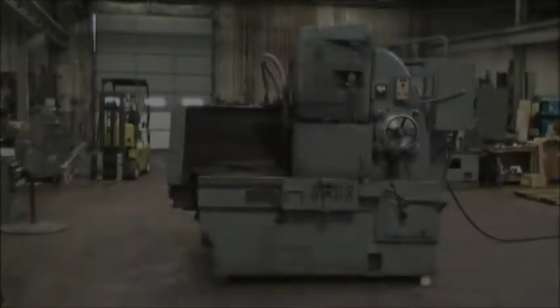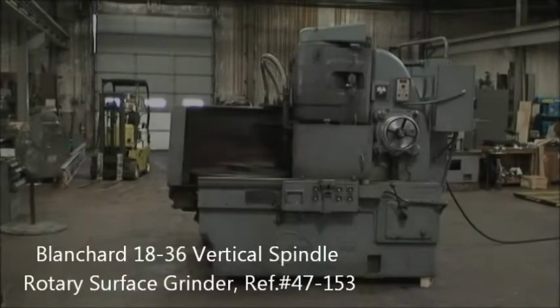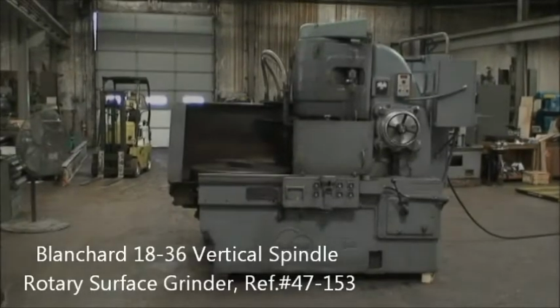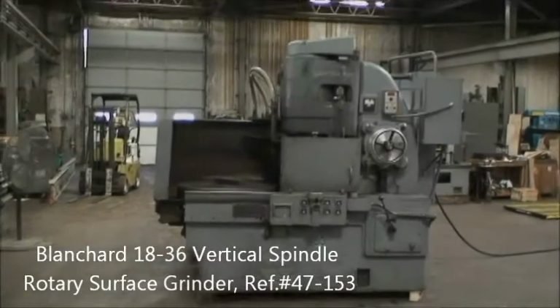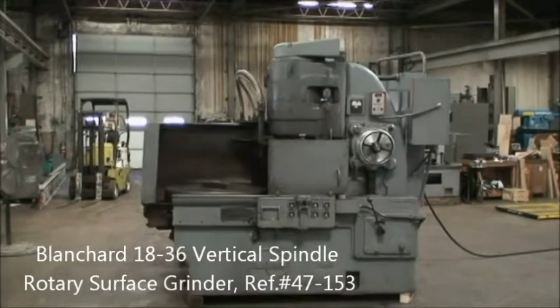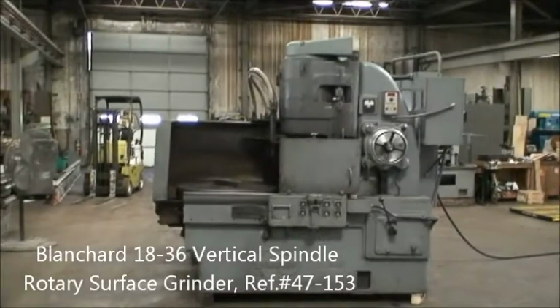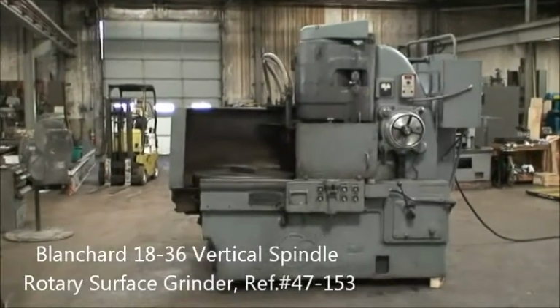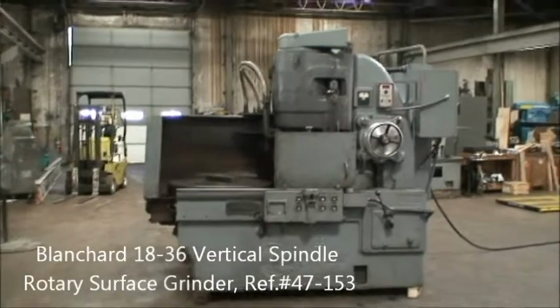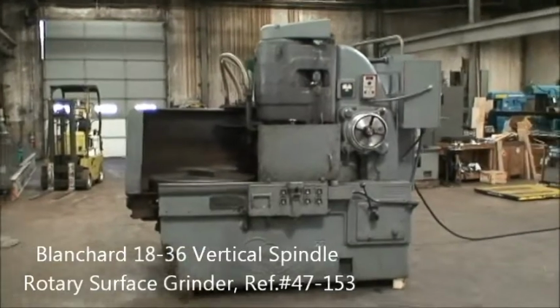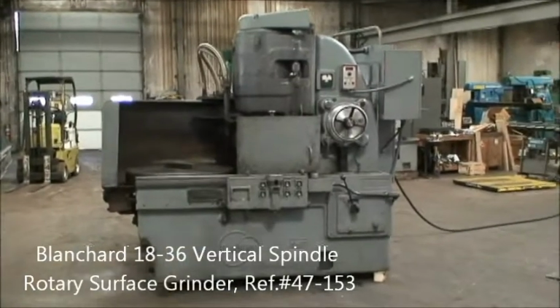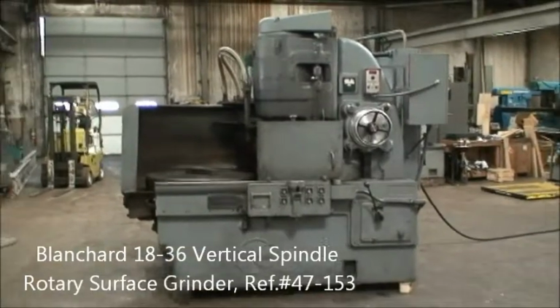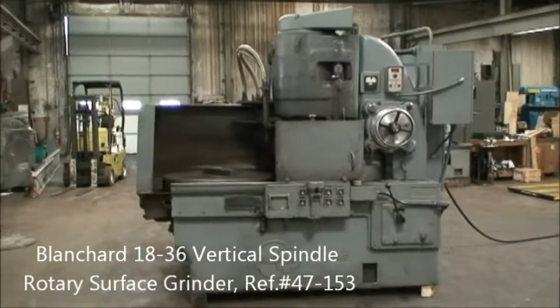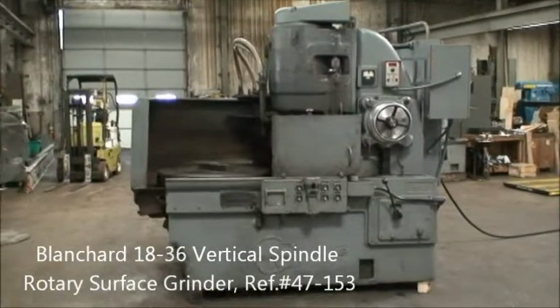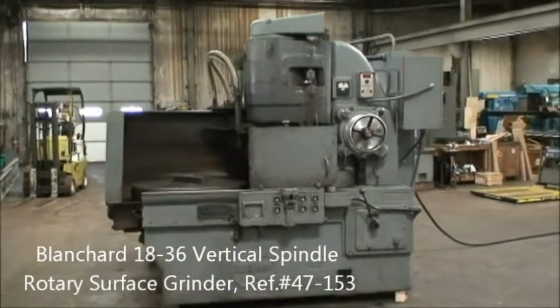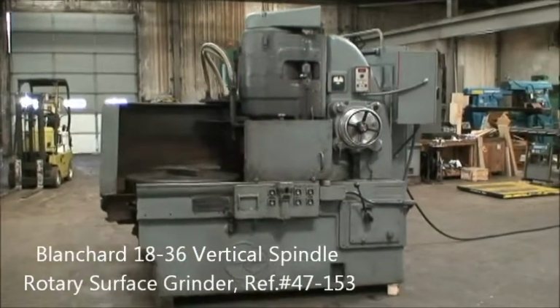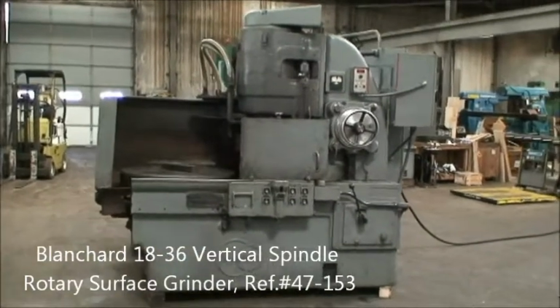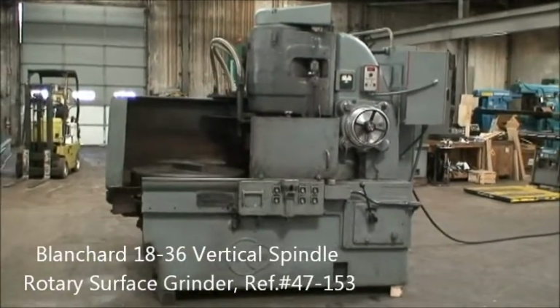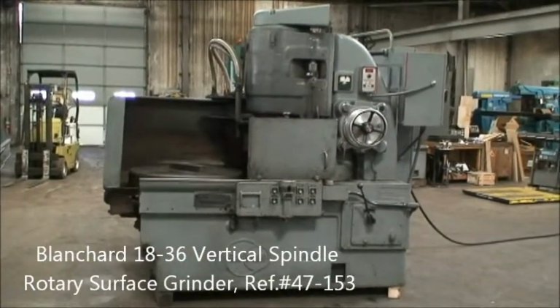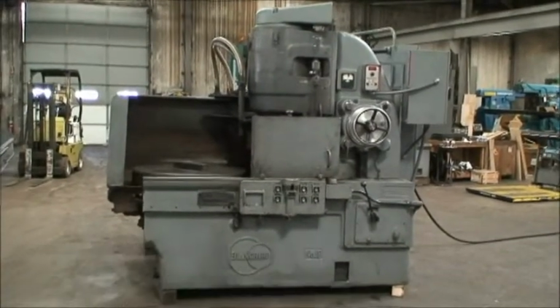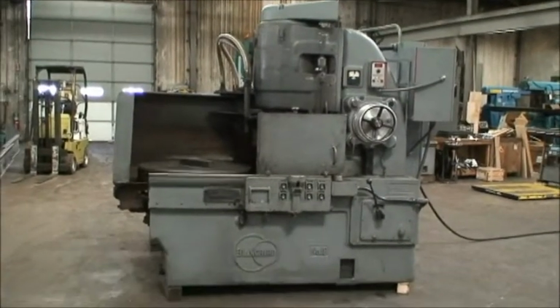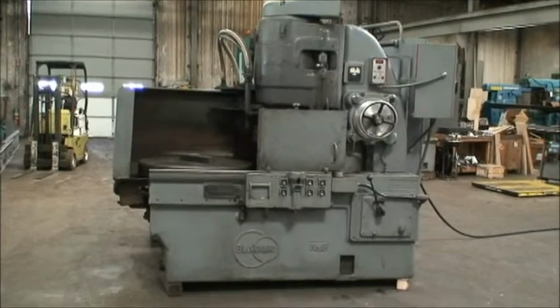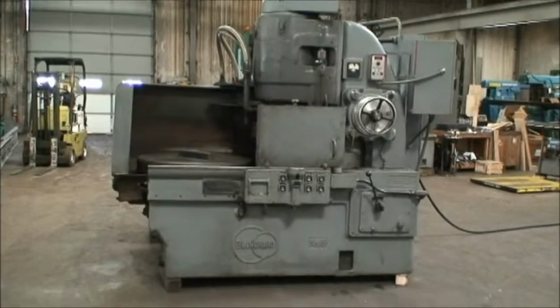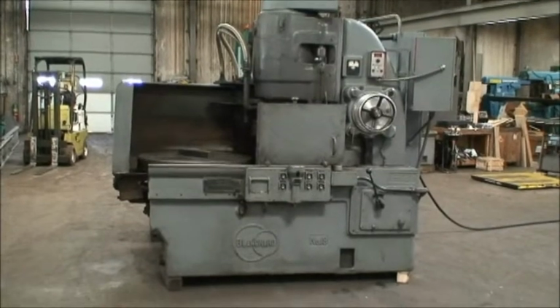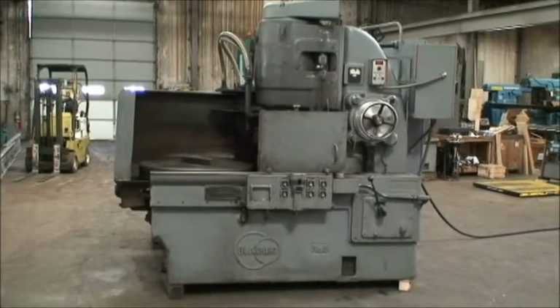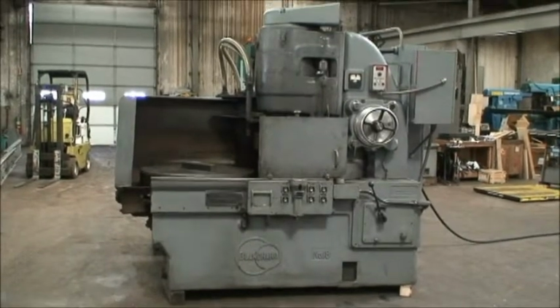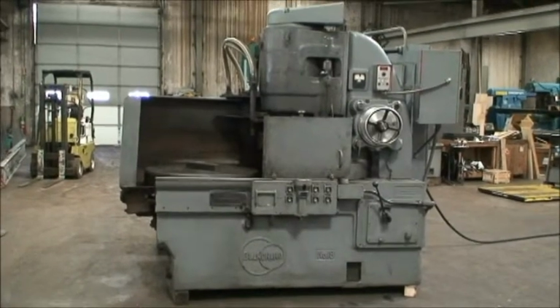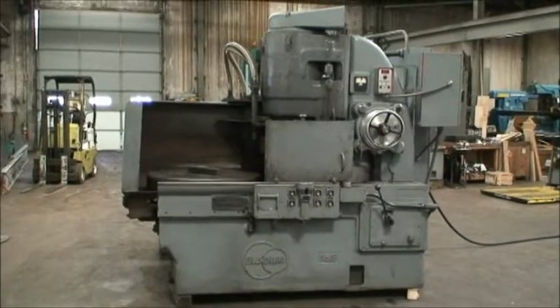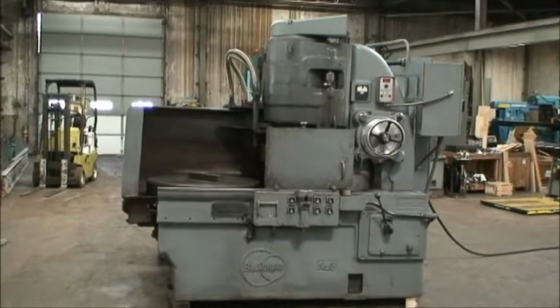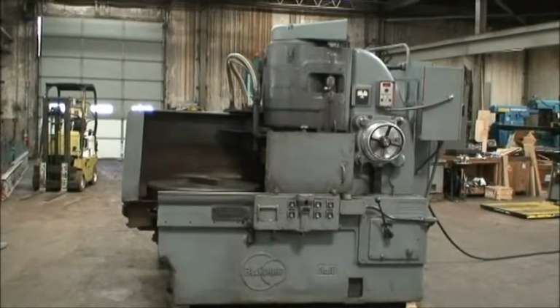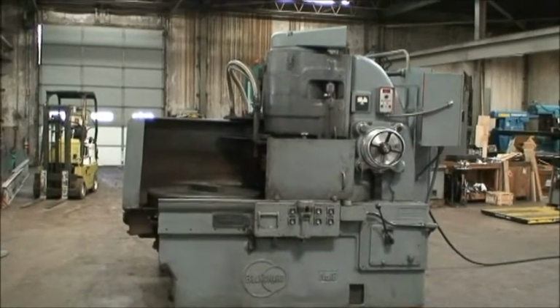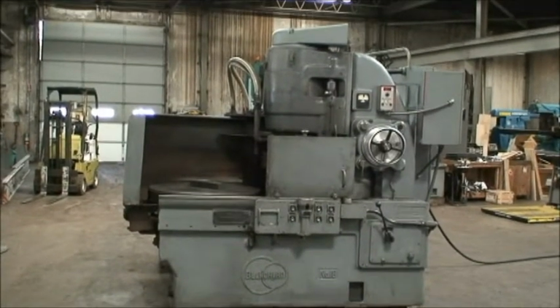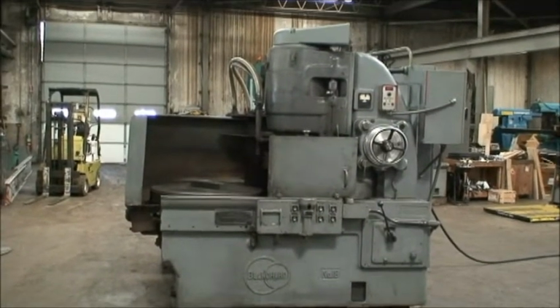Hello, this is Industrial Surplus. Today we're going to do a video demonstration of our Blanchard model 1836 rotary surface grinder with a vertical spindle.